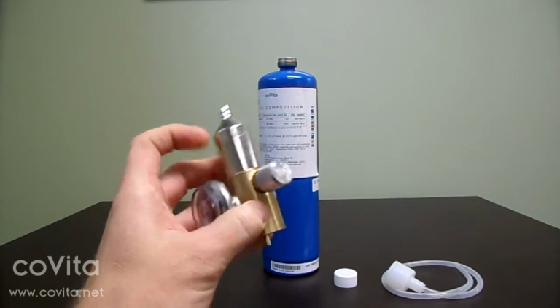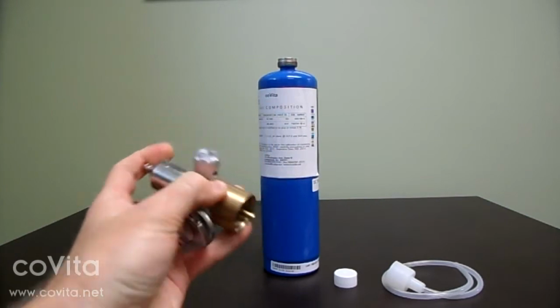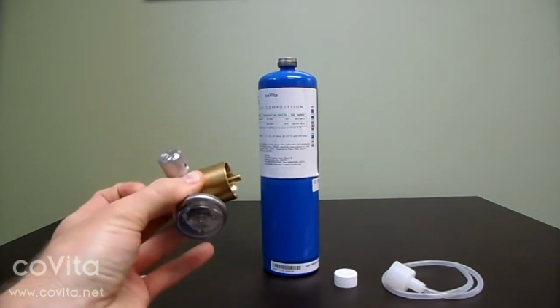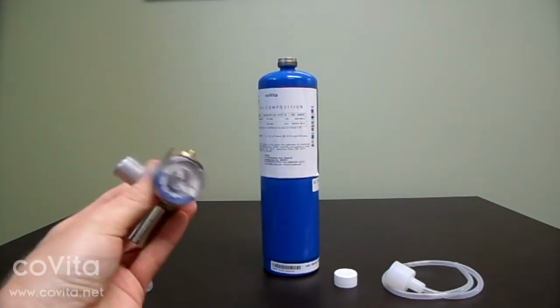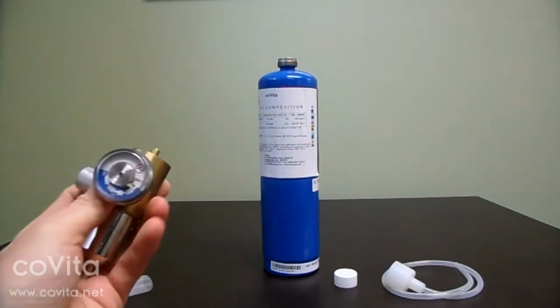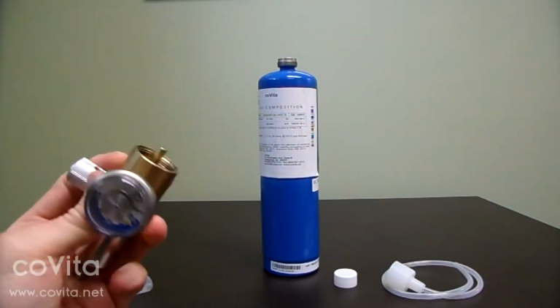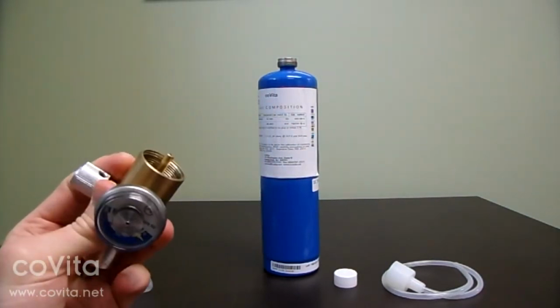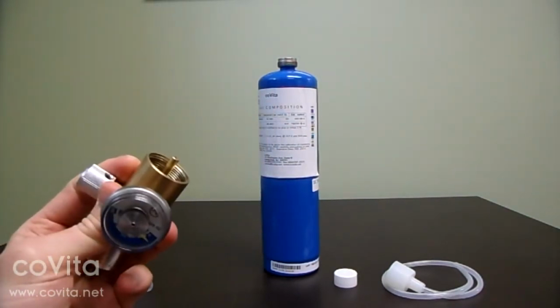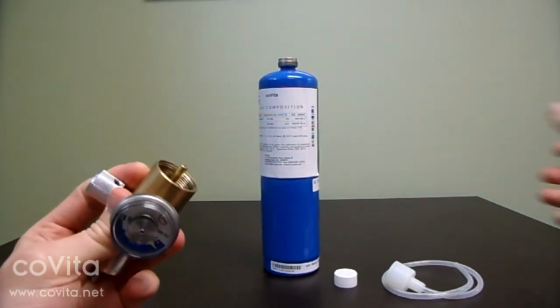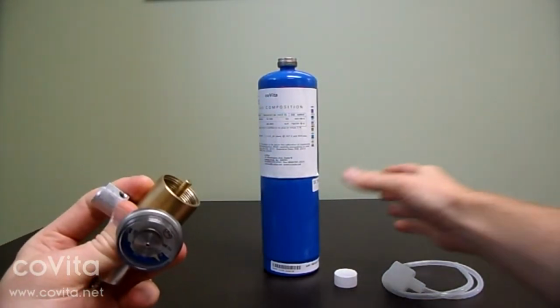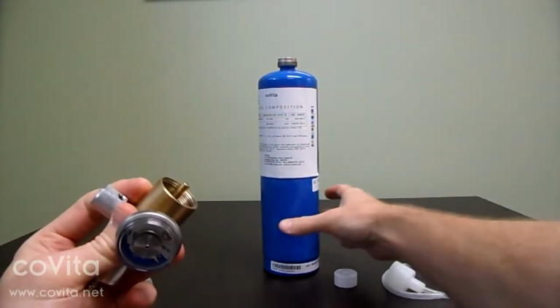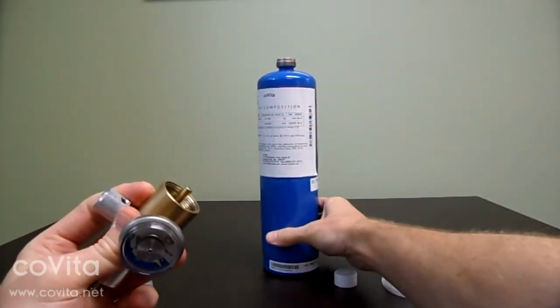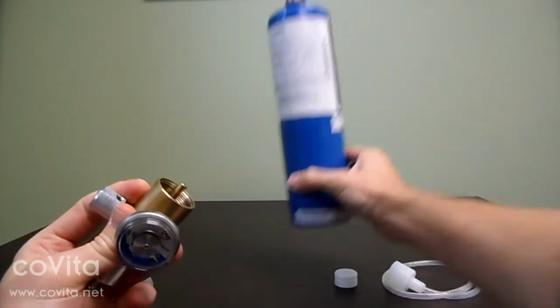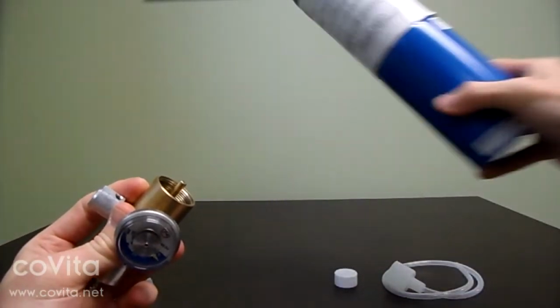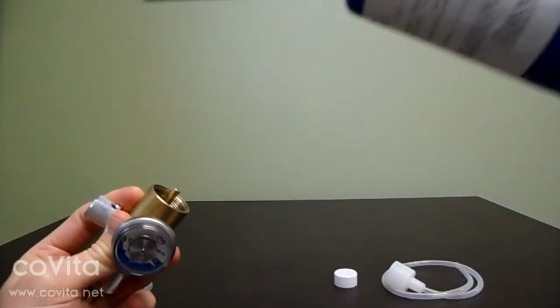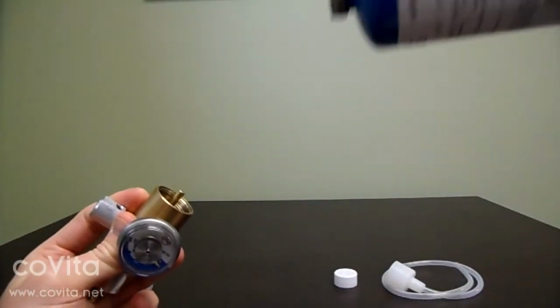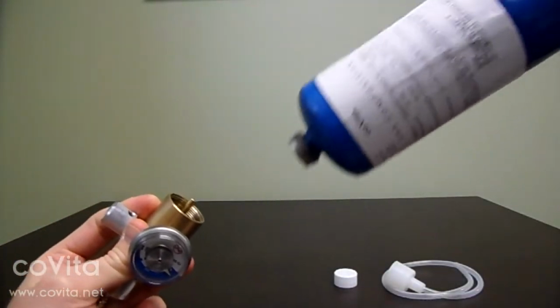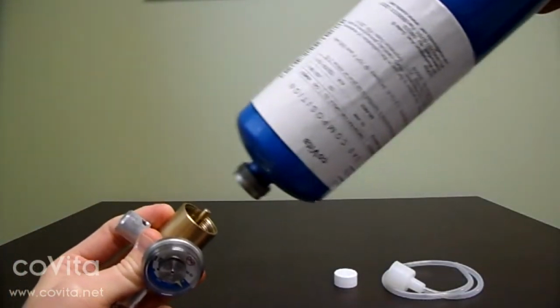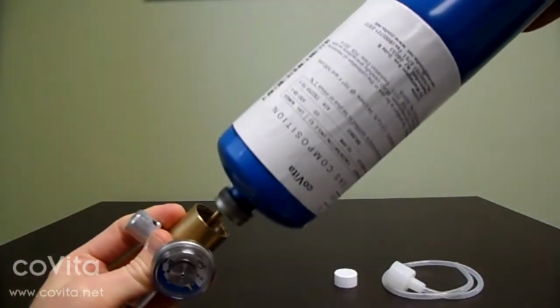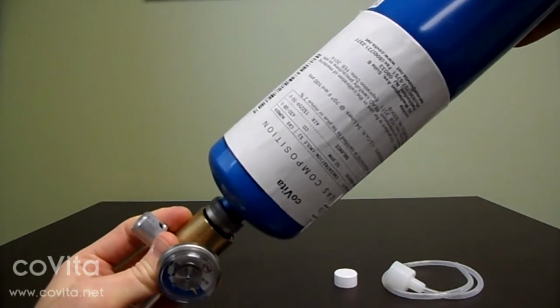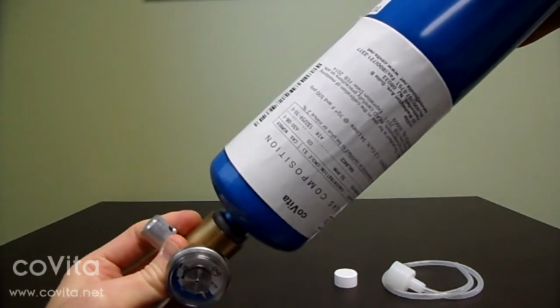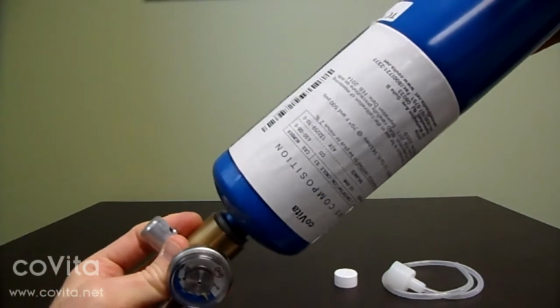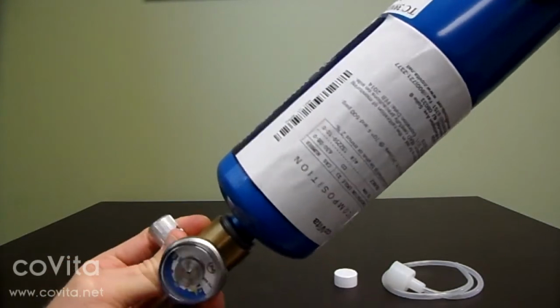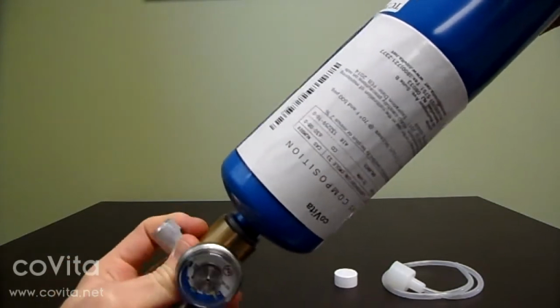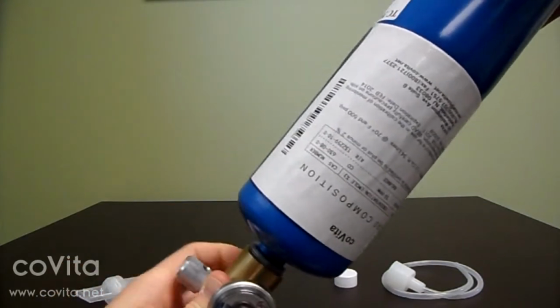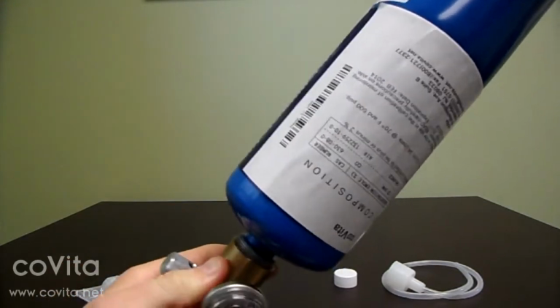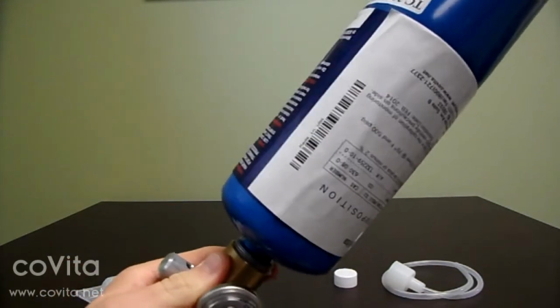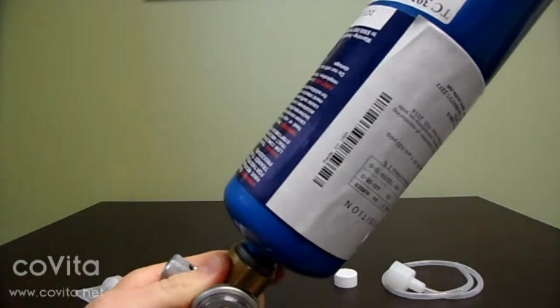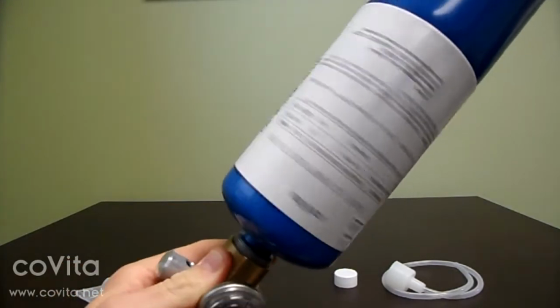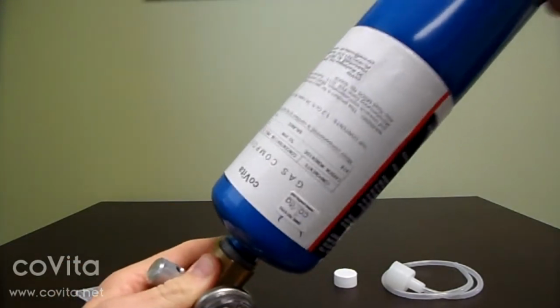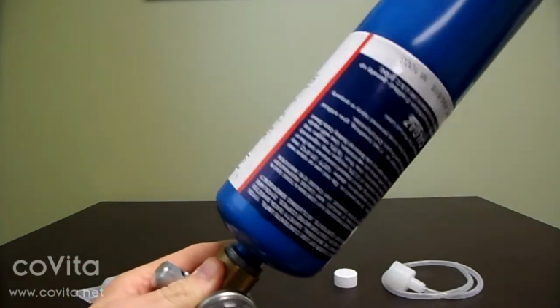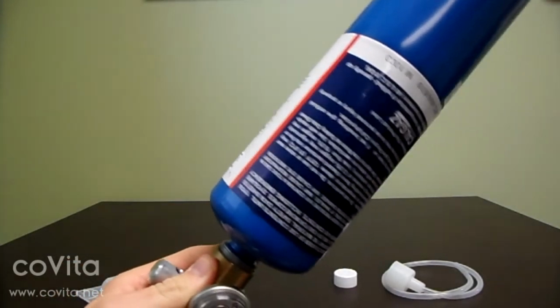This is easiest to do by holding the can in the palm of your right hand and the regulator in your left hand. Apply pressure, screwing the can into the regulator.